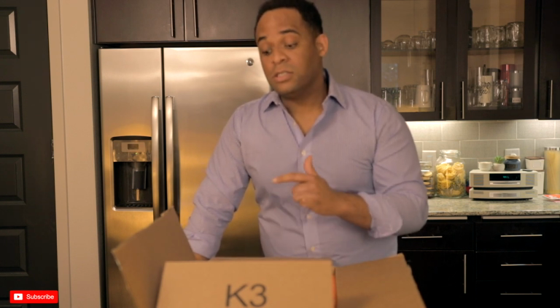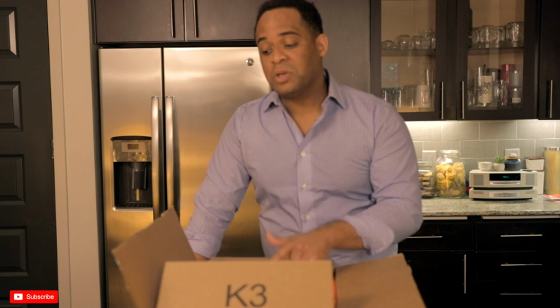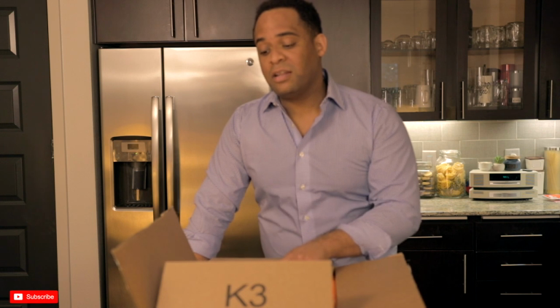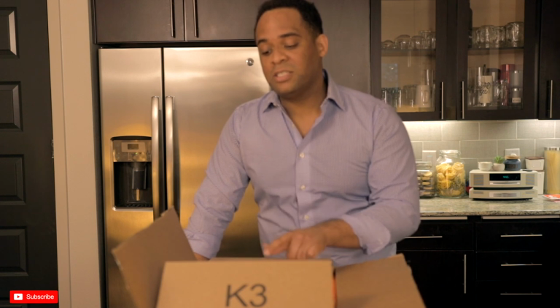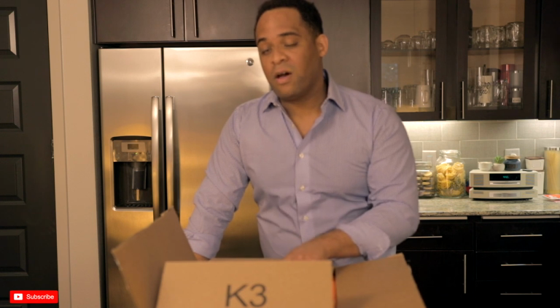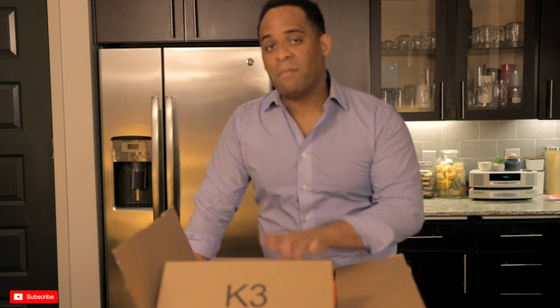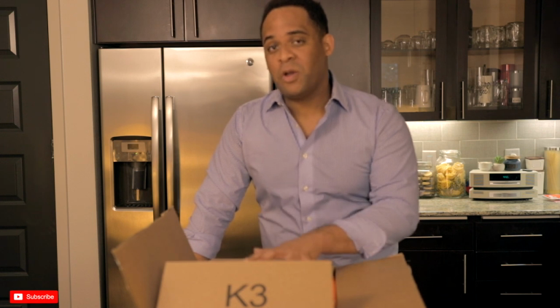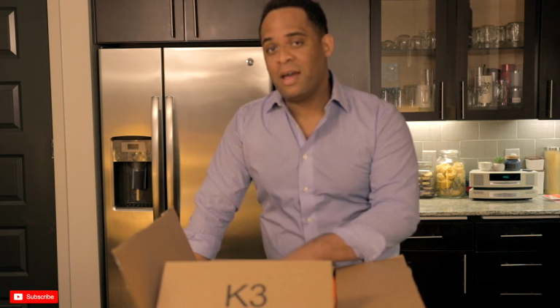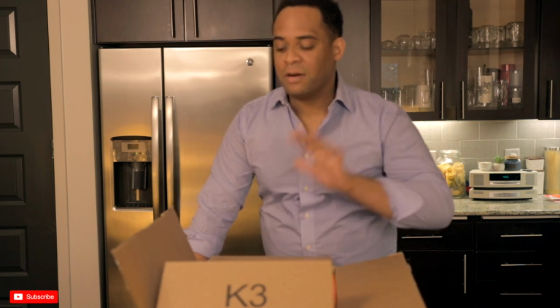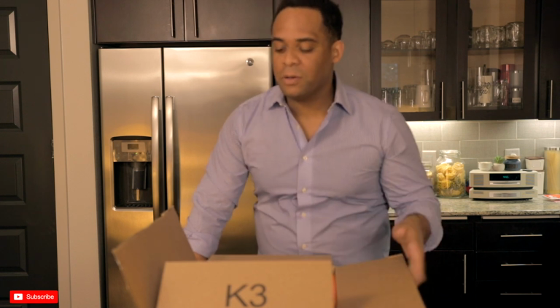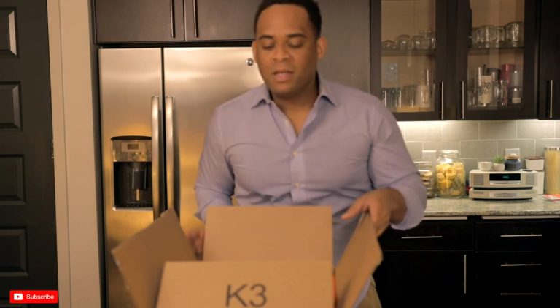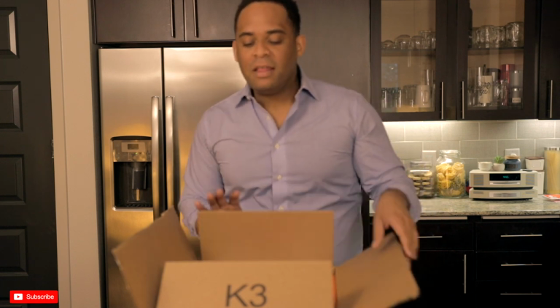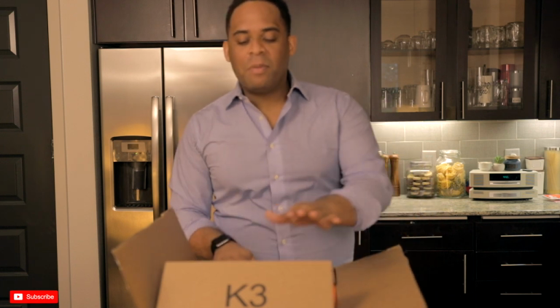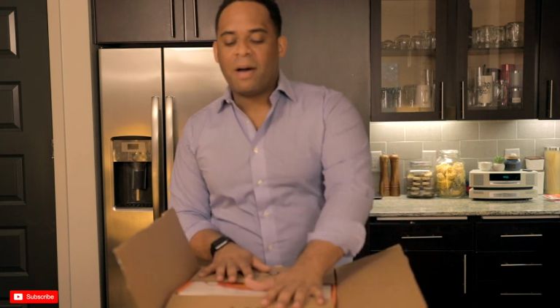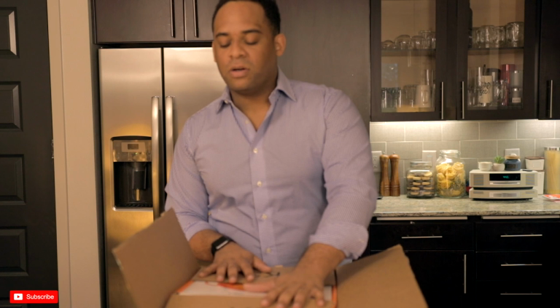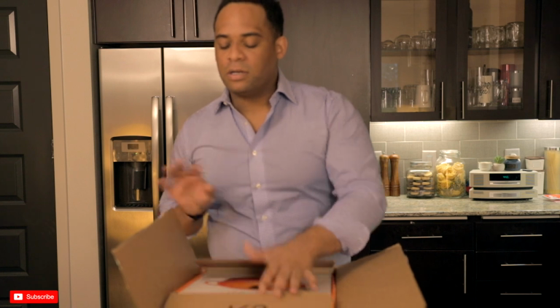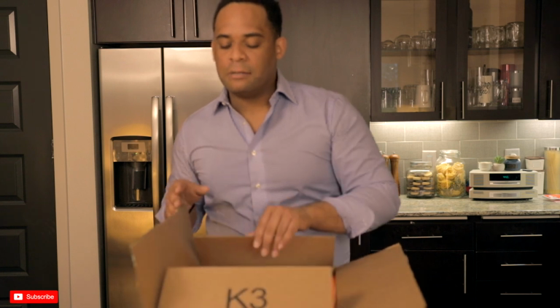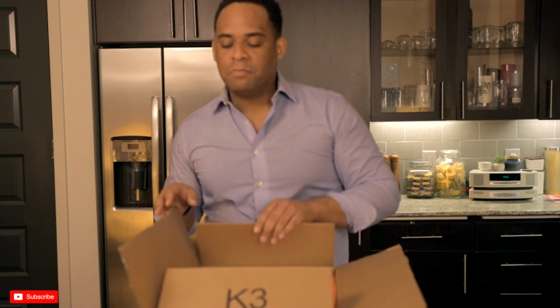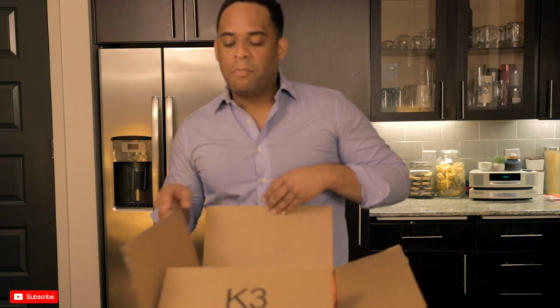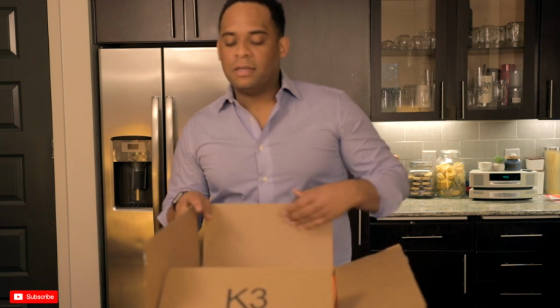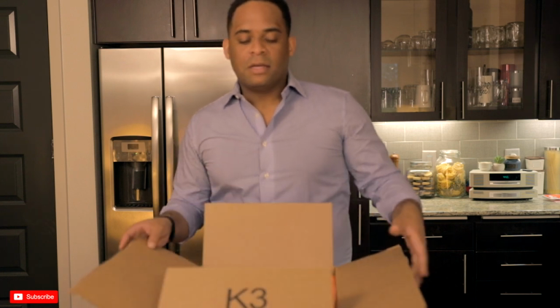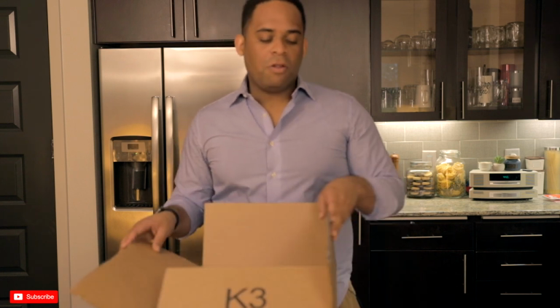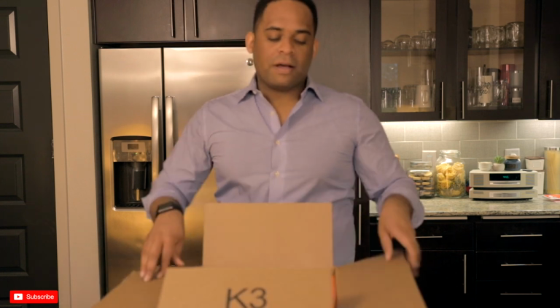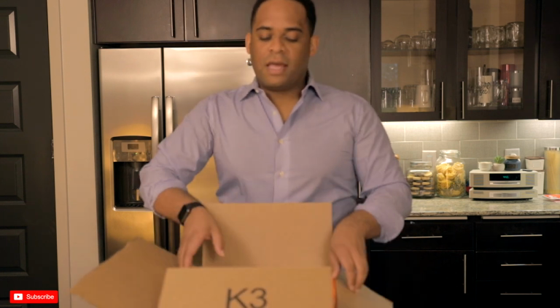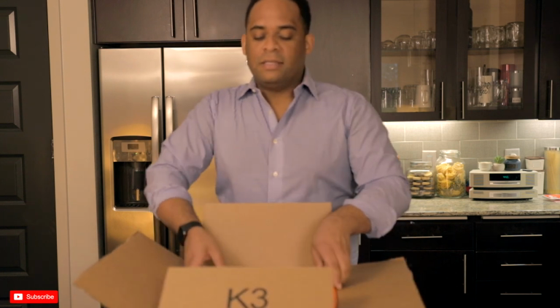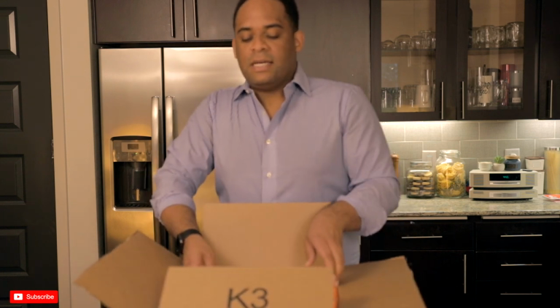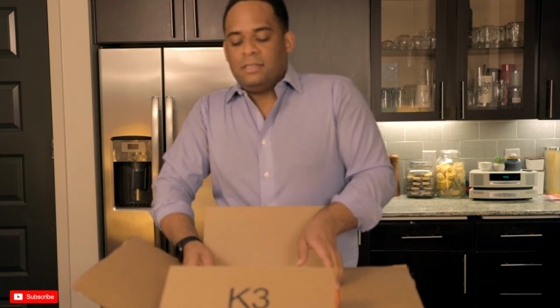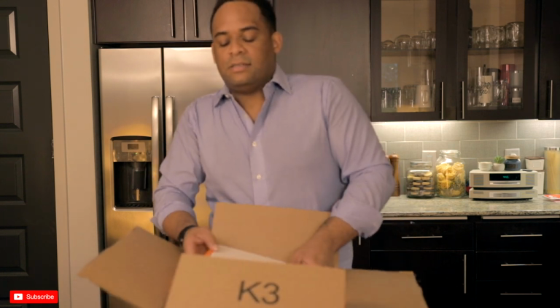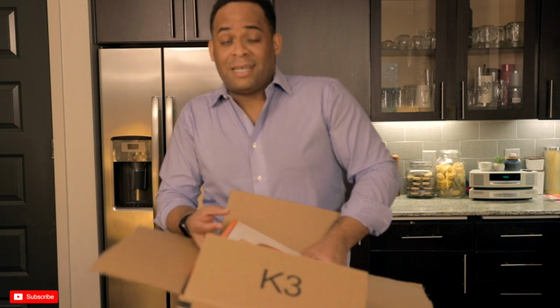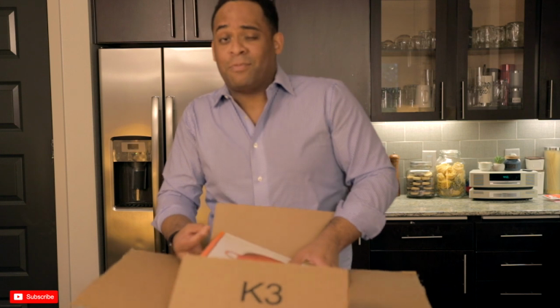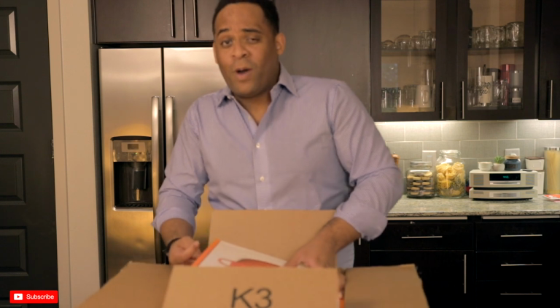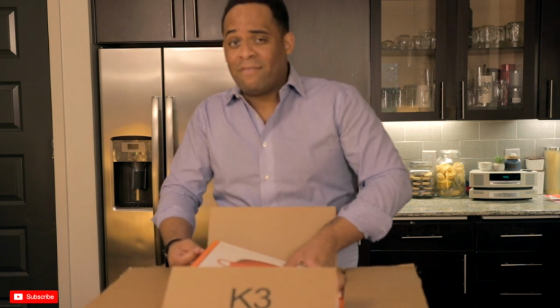Super excited to test this one out and I'm going to show you what I got here. I did a little bit of the unboxing earlier — it came in a little box and it's actually quite heavy.